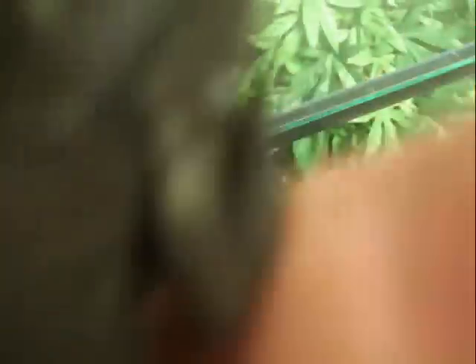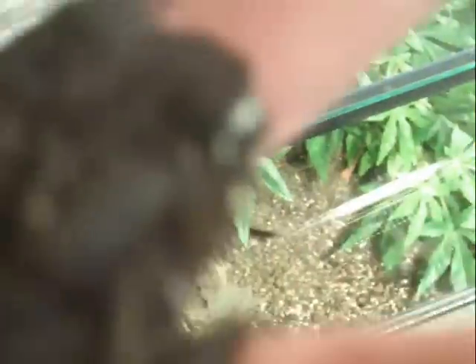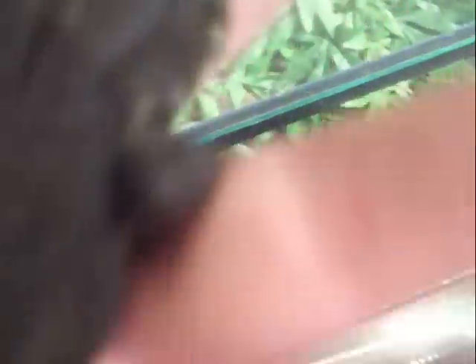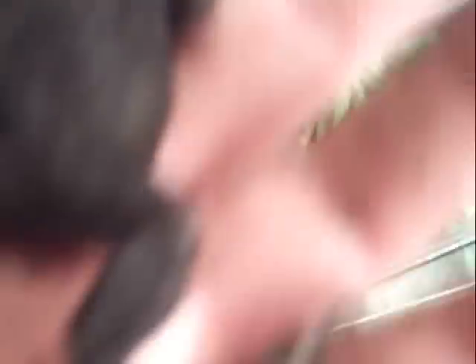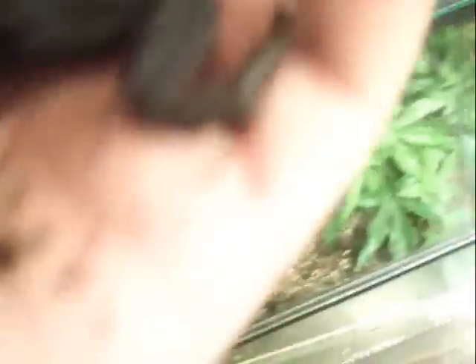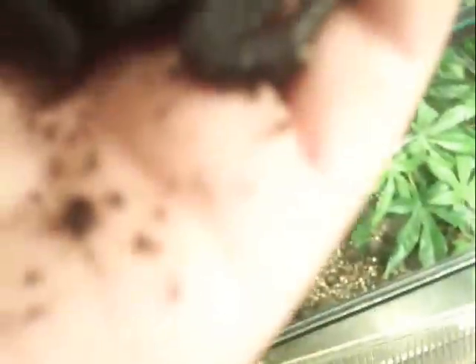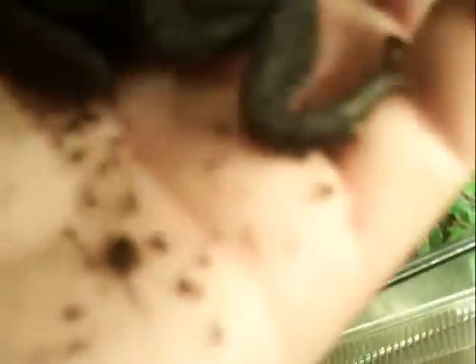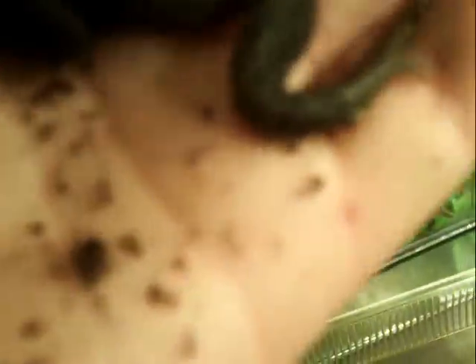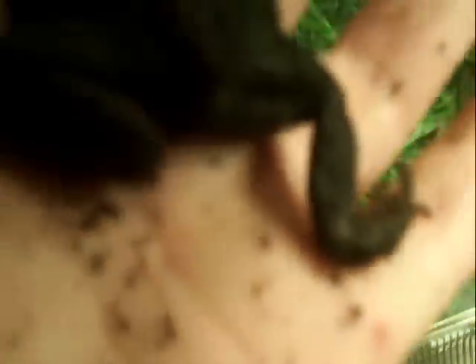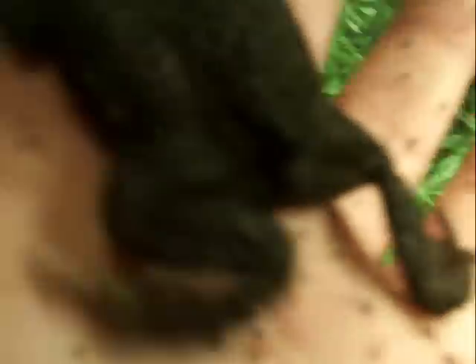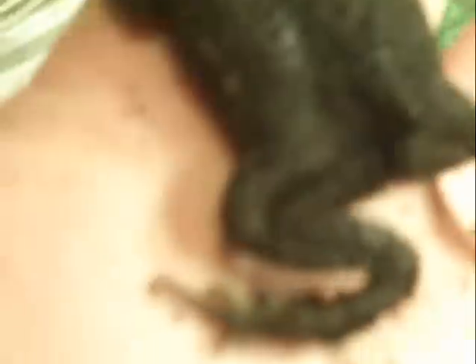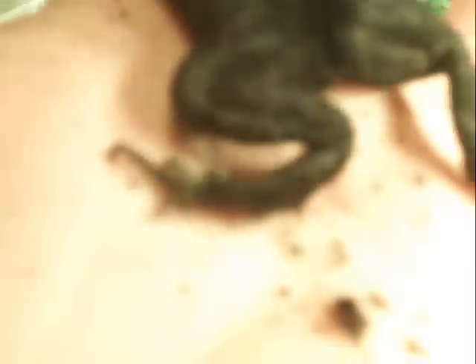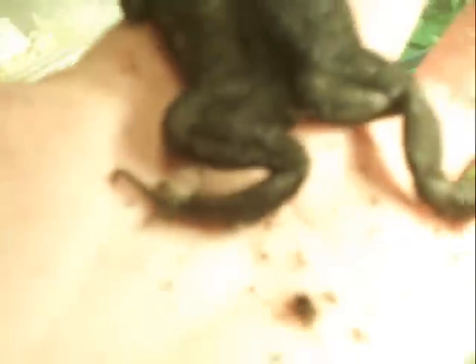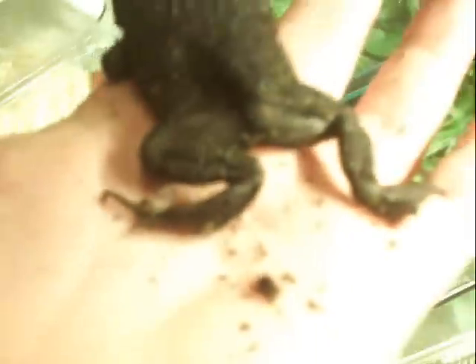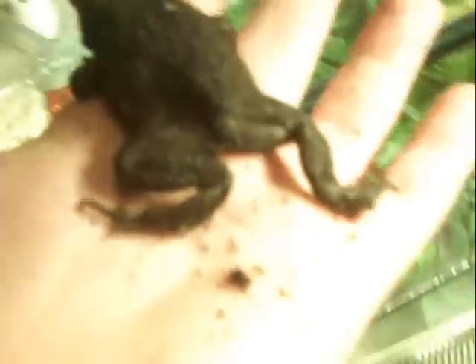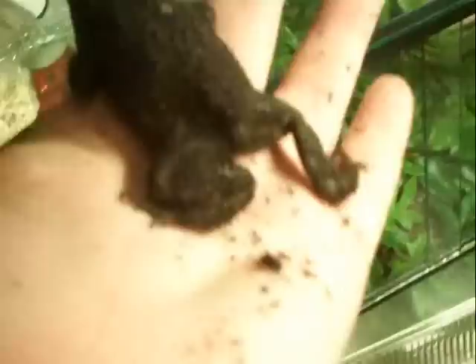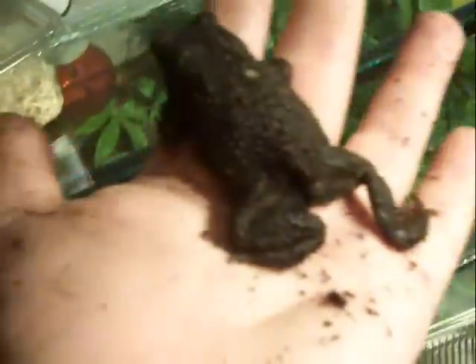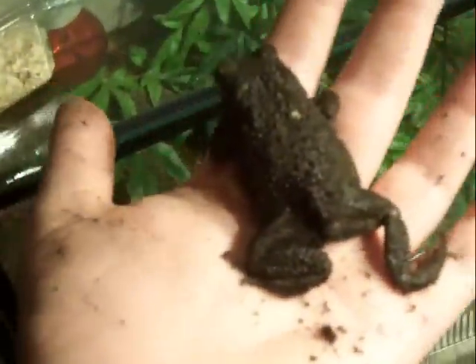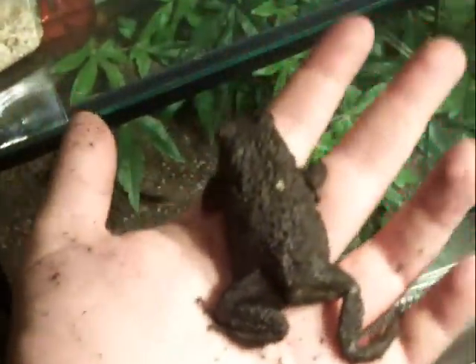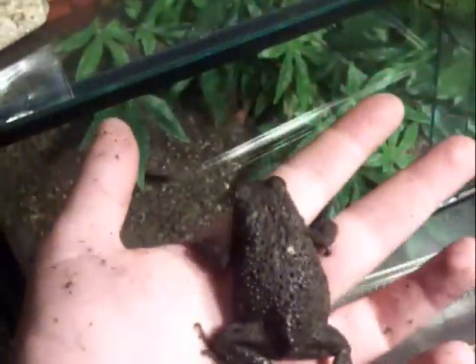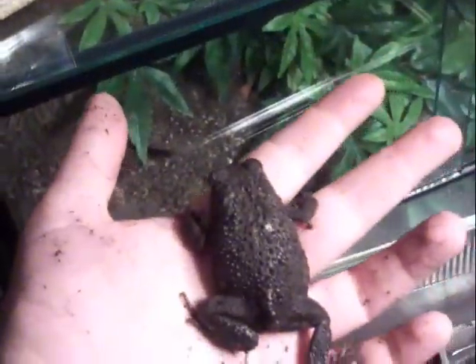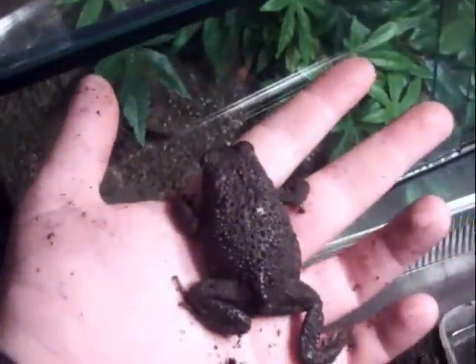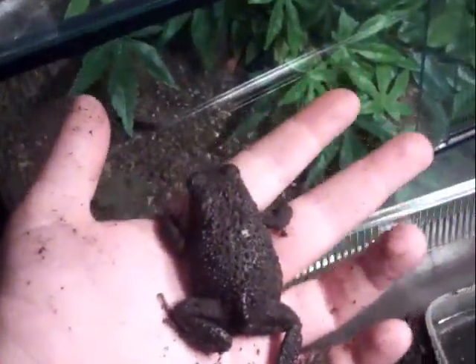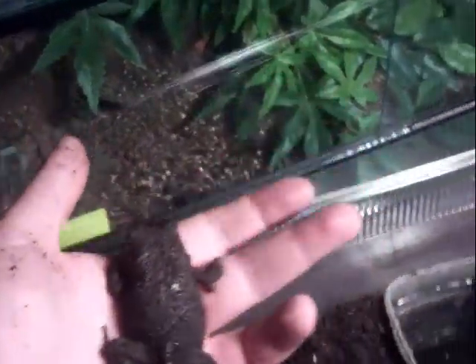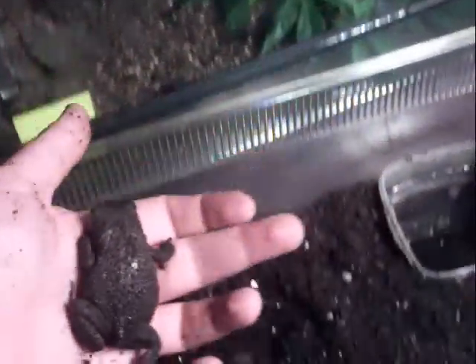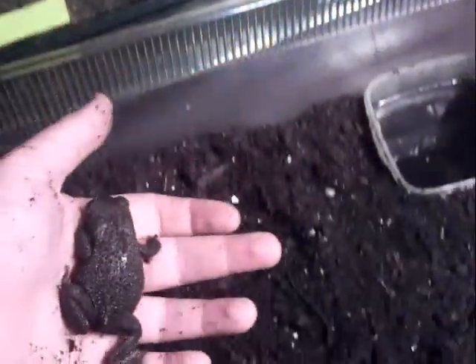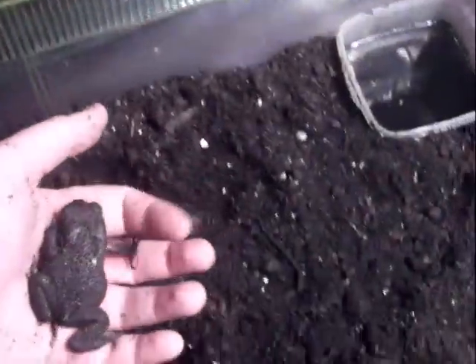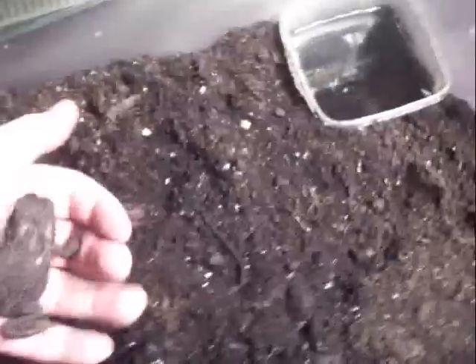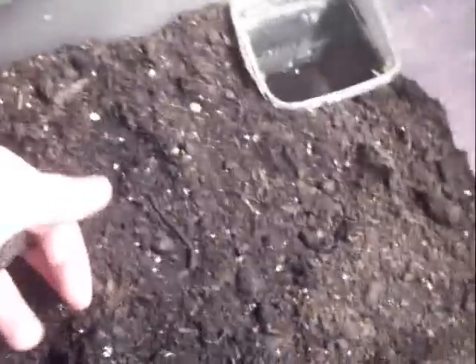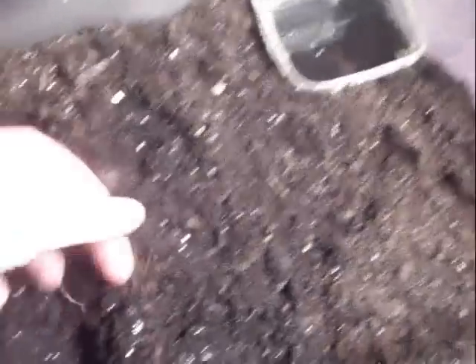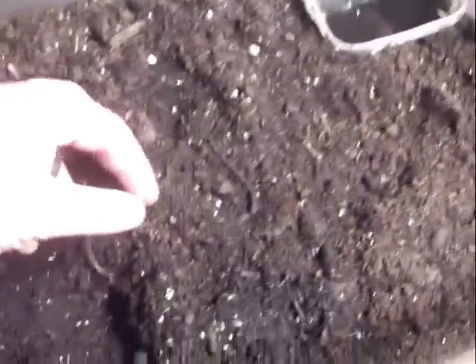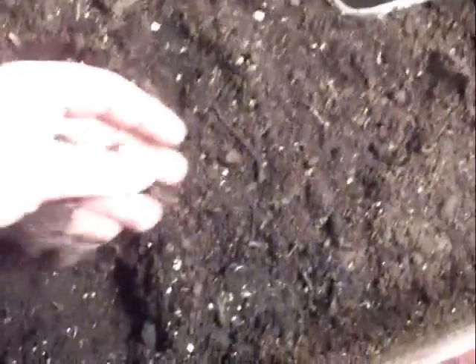It hasn't croaked yet — I haven't heard anything come from it. So that's it. It eats well anyway and it seems to like its house.